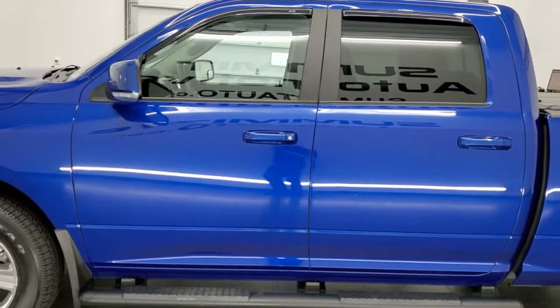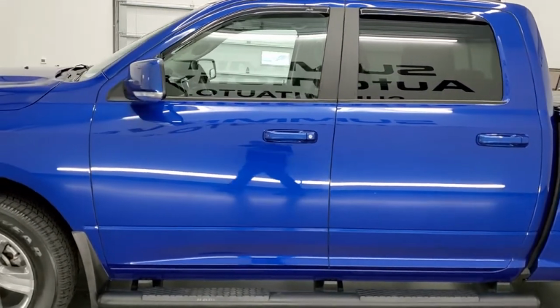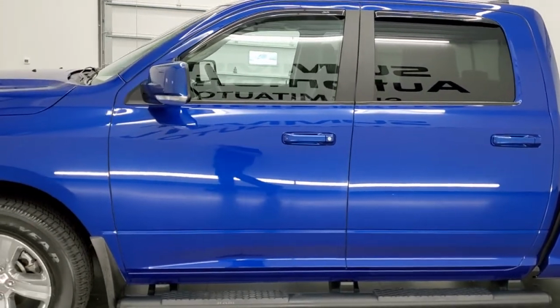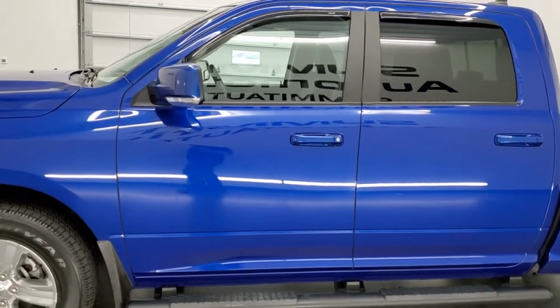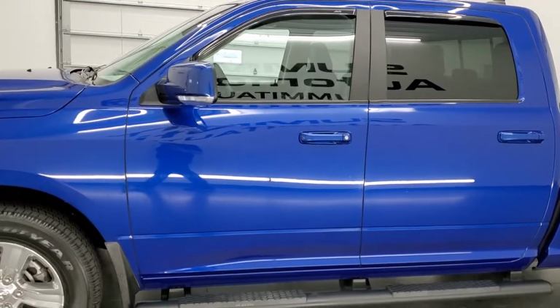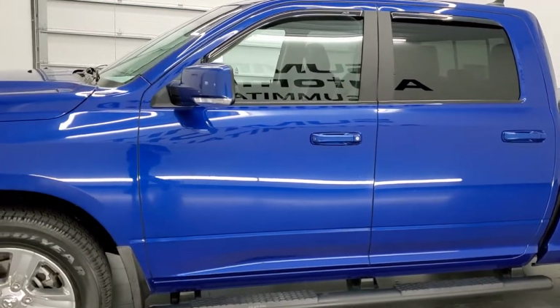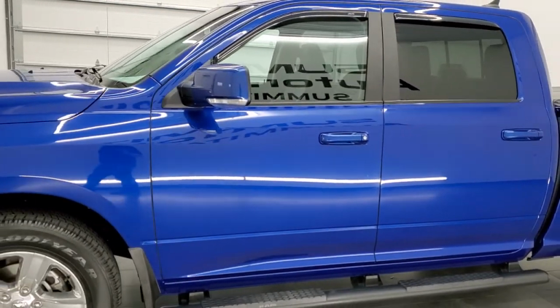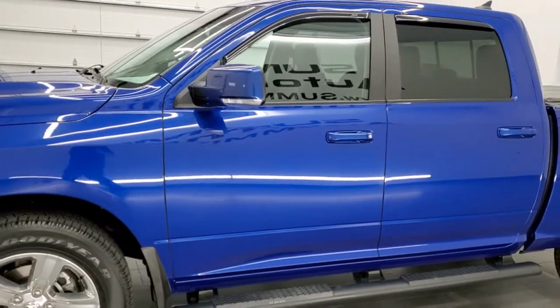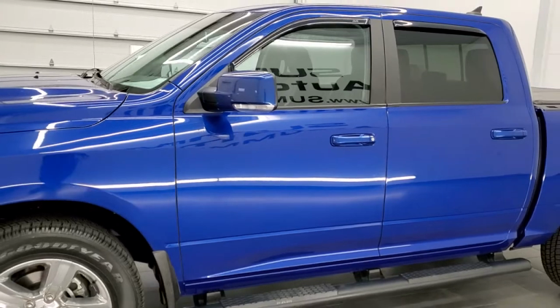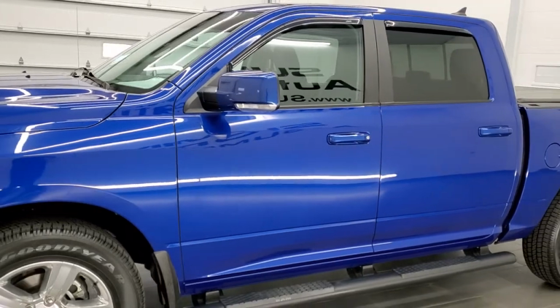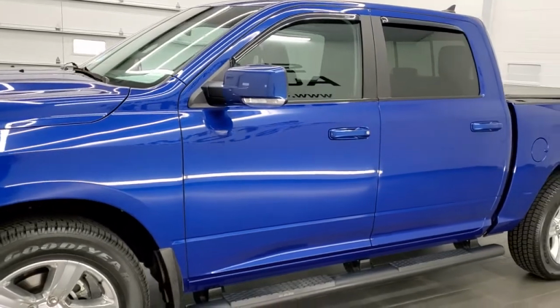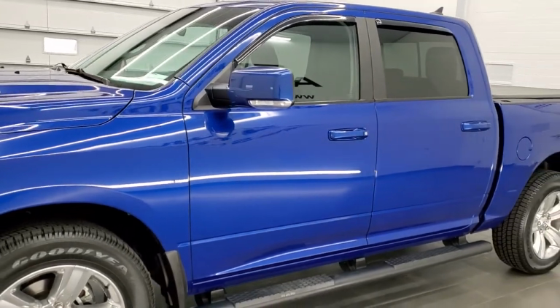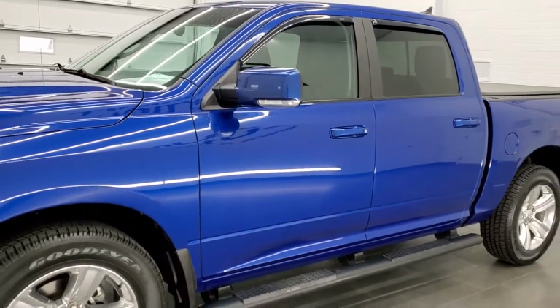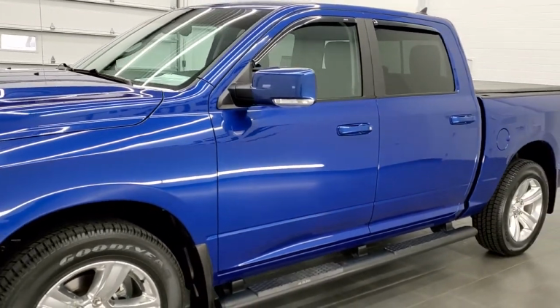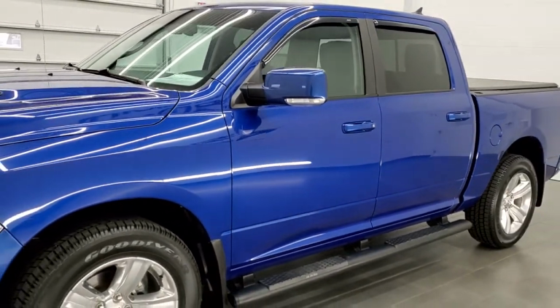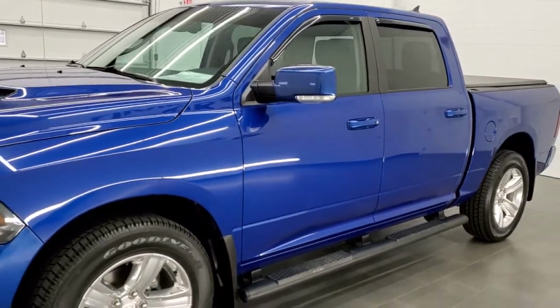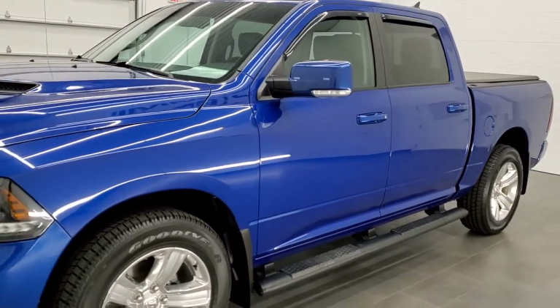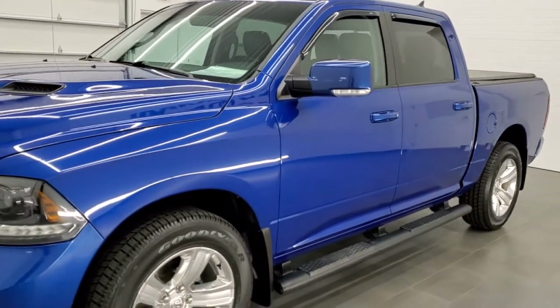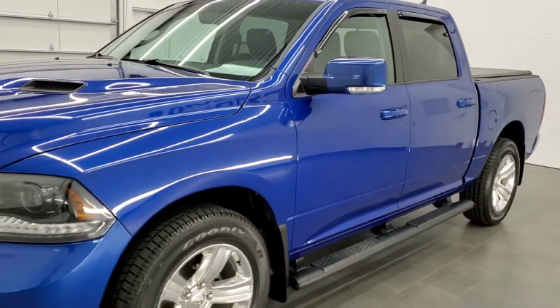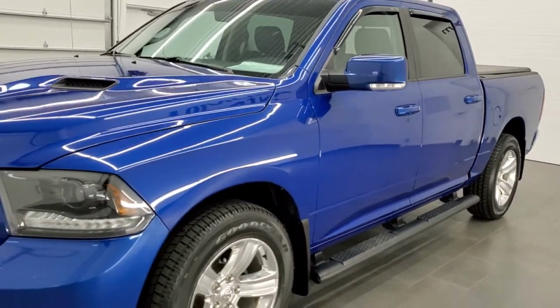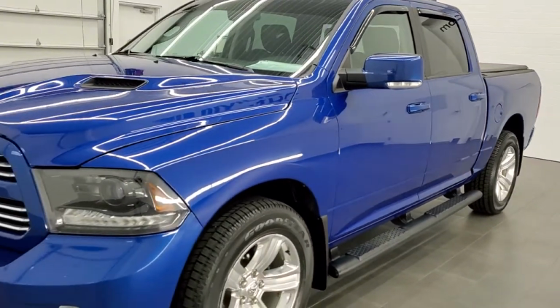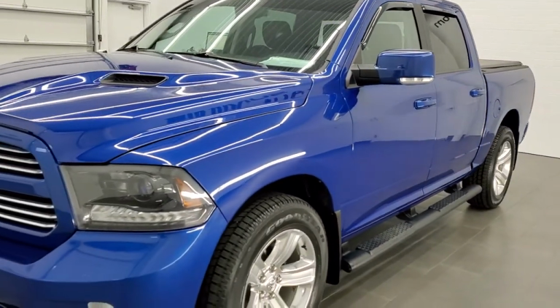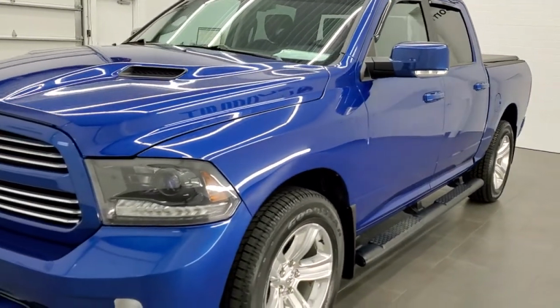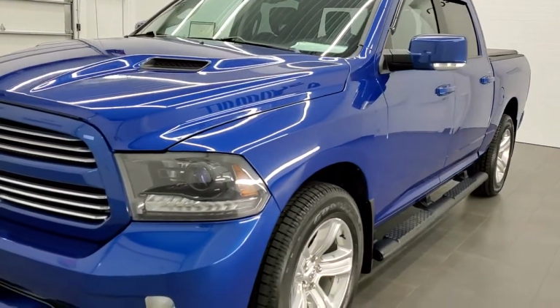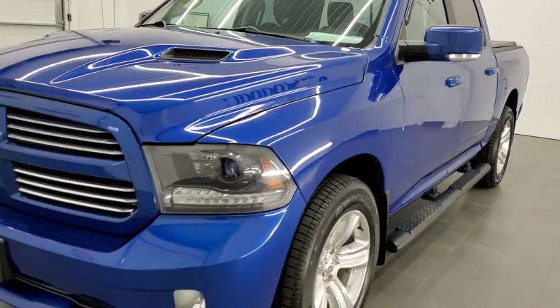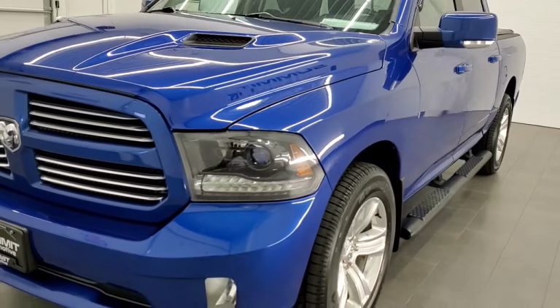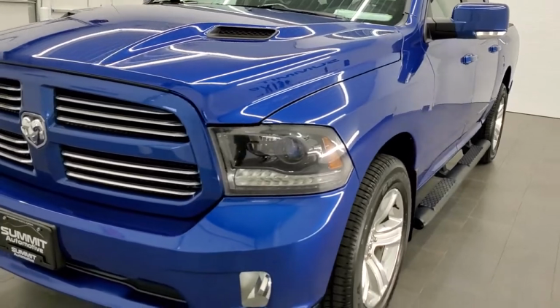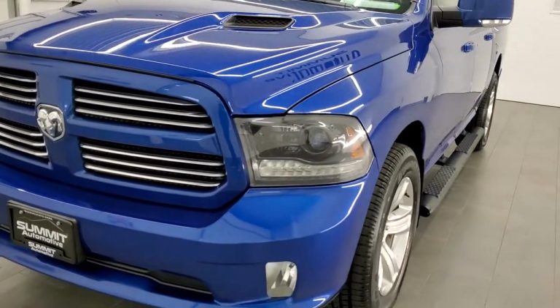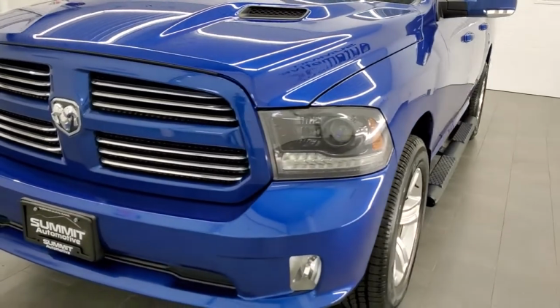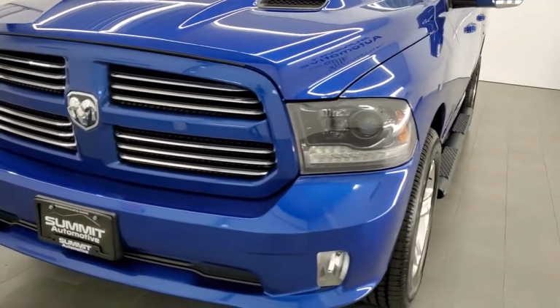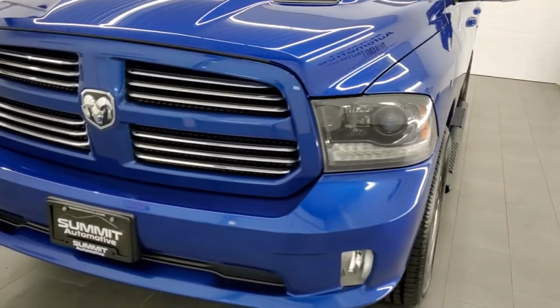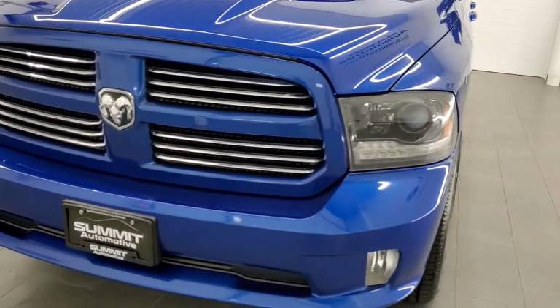It has a fresh oil and filter change, all the fluids have been checked and topped off, it has four brand new tires, and this truck is 100% ready to go.